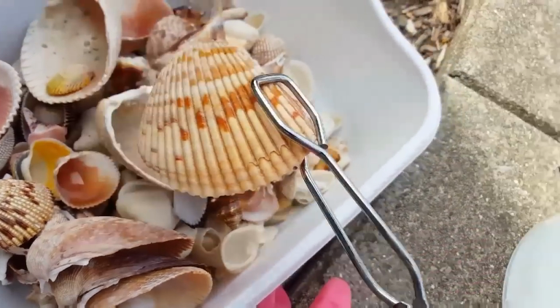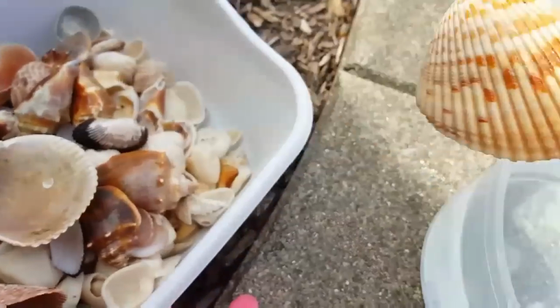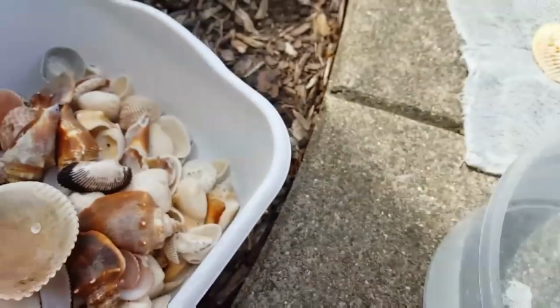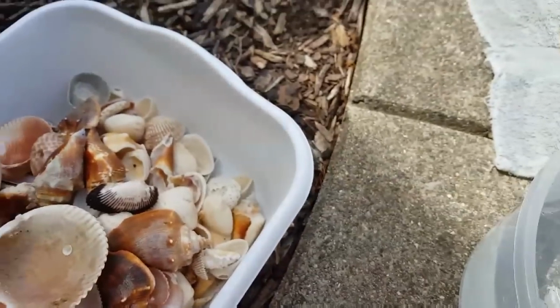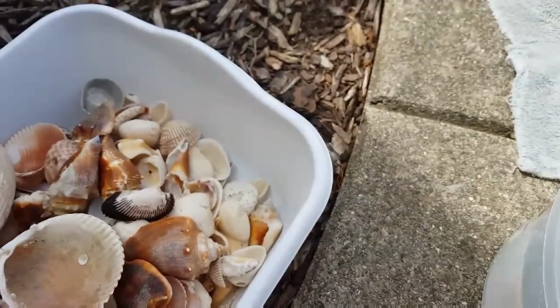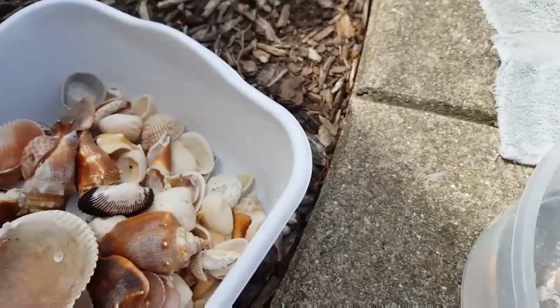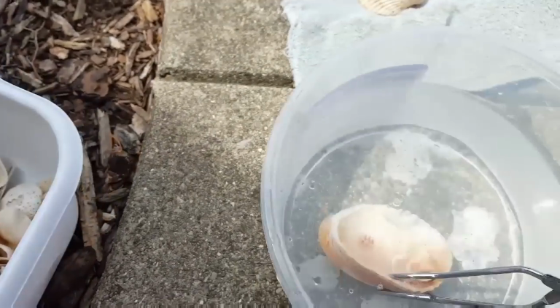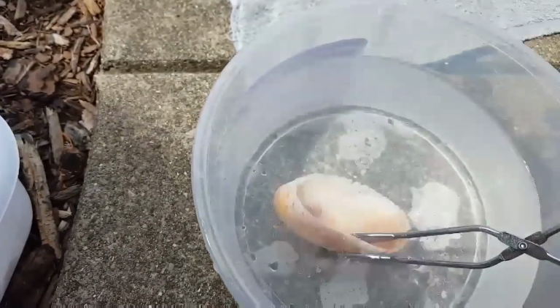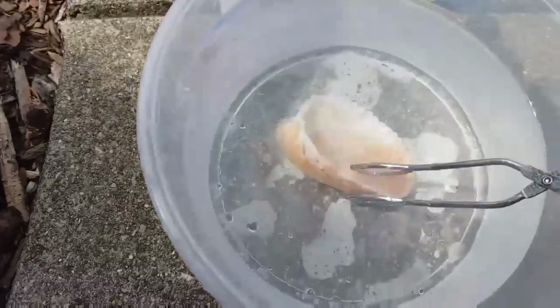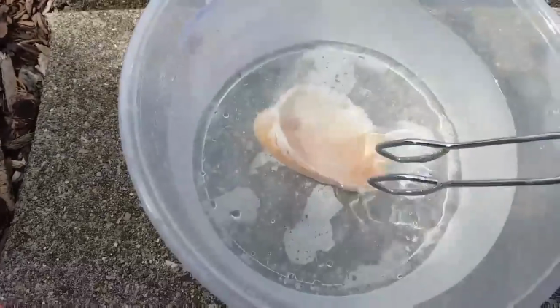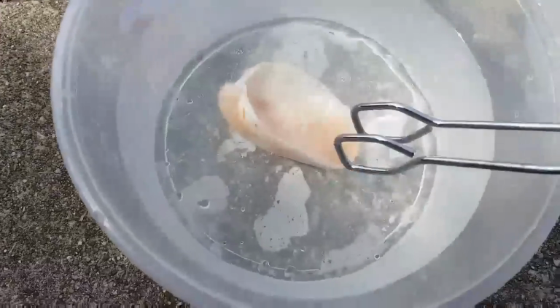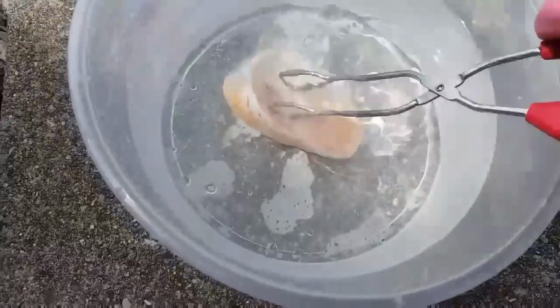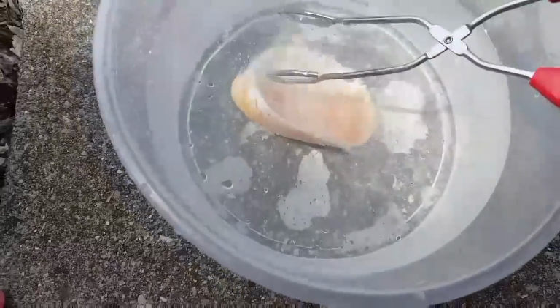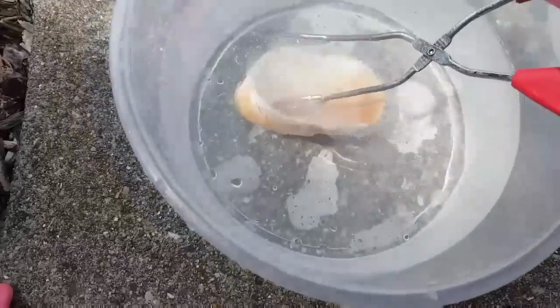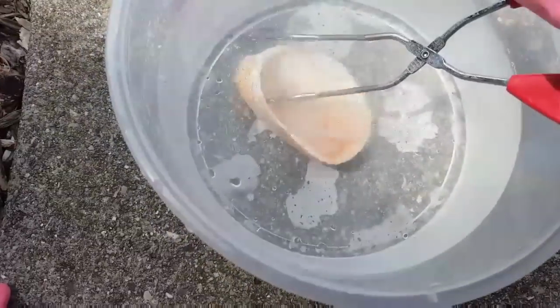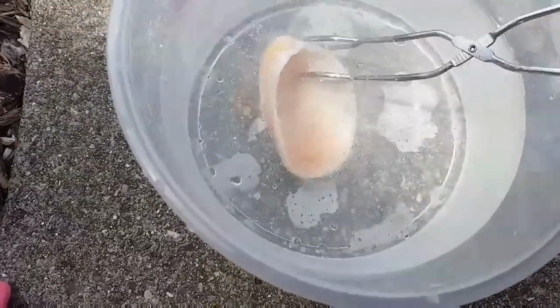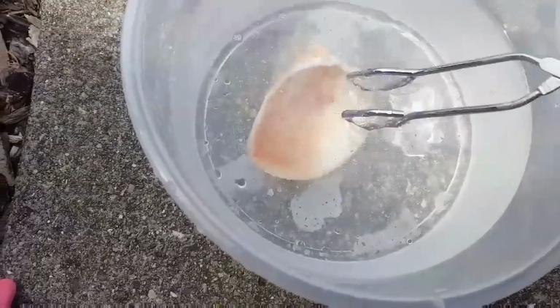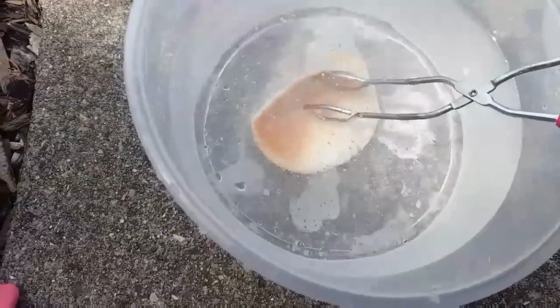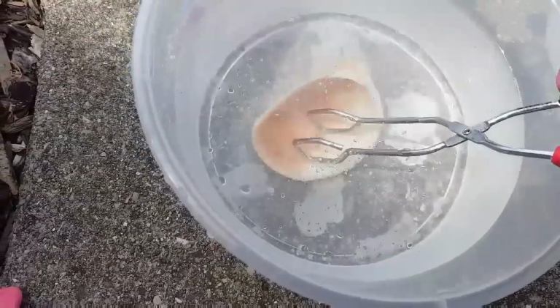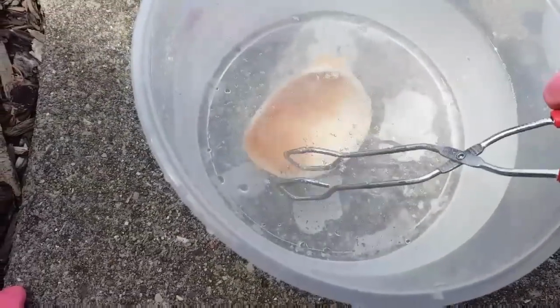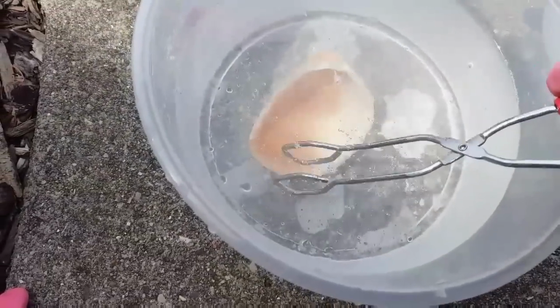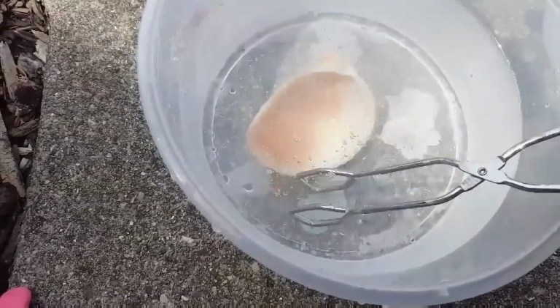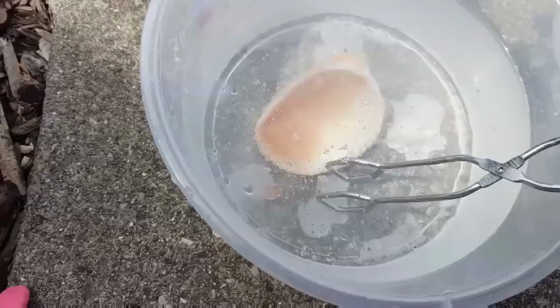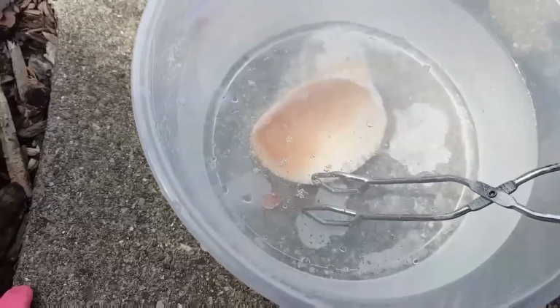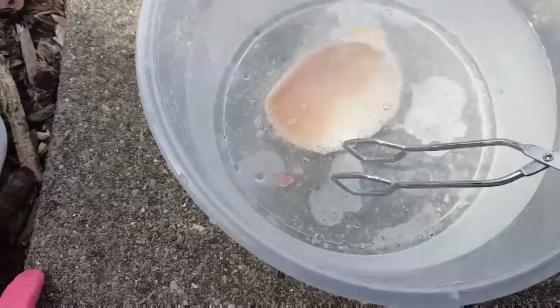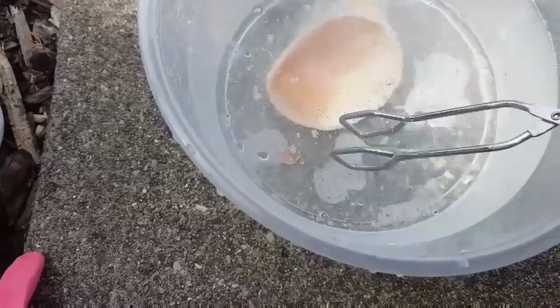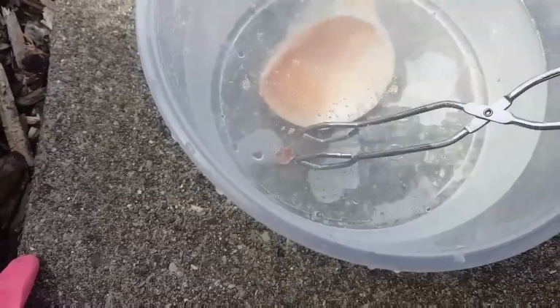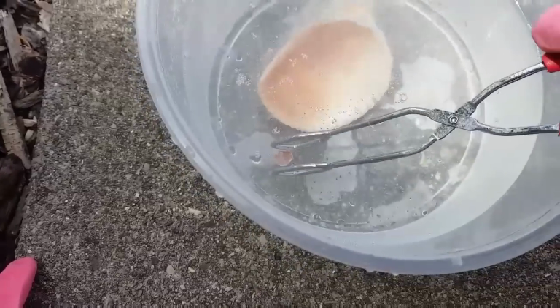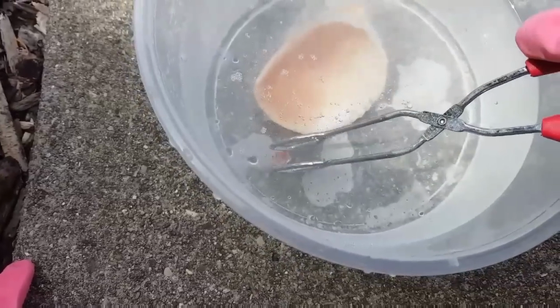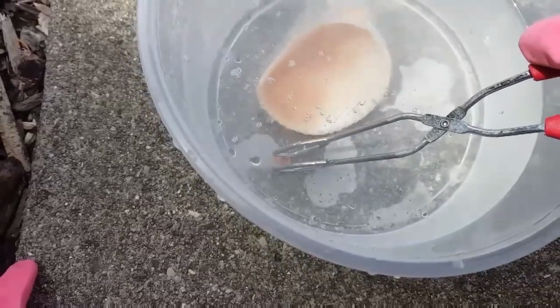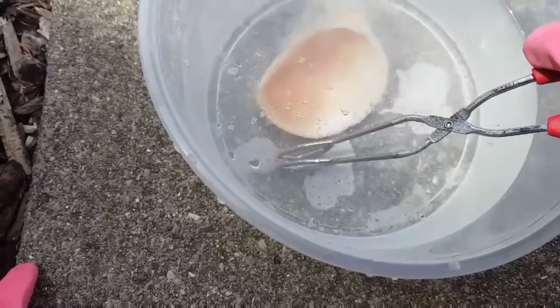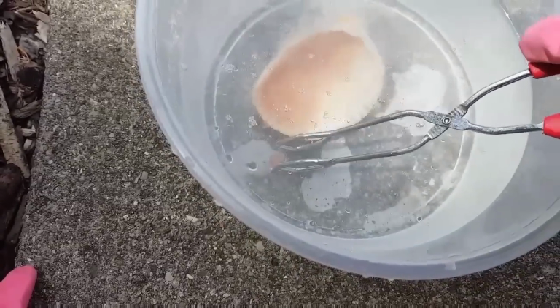Do not let any kids play with this or help at all. Because of the acid, it can harm your skin. You do not want to splash it onto your skin or your eyes.